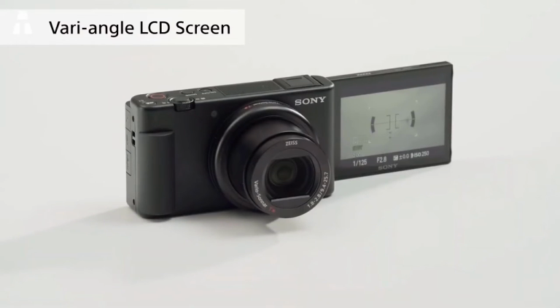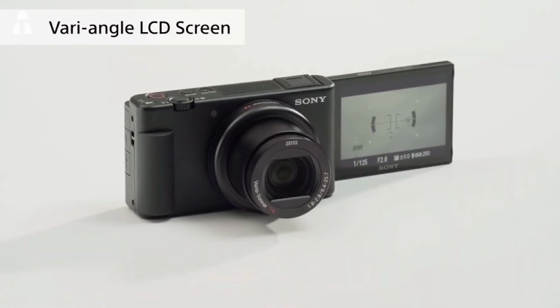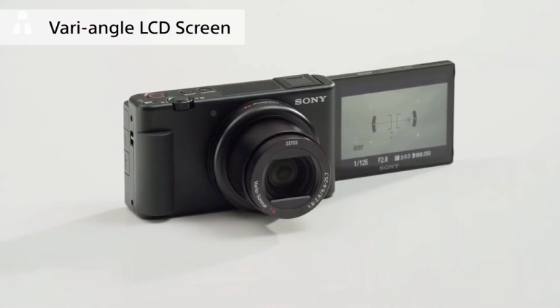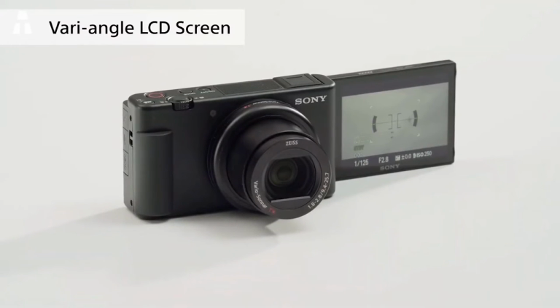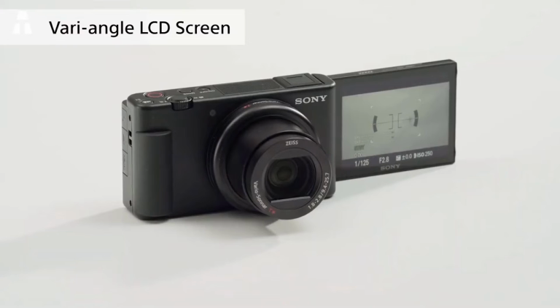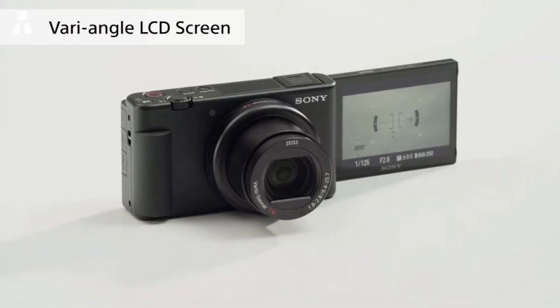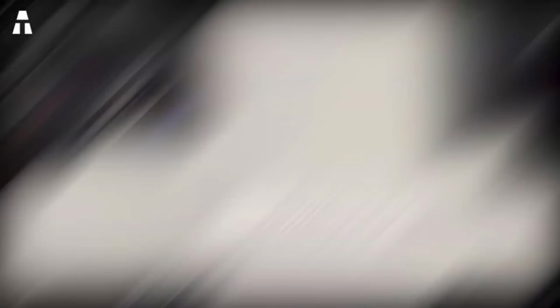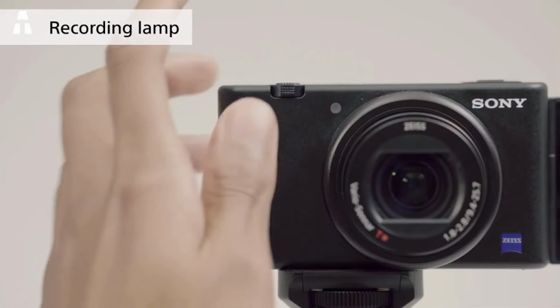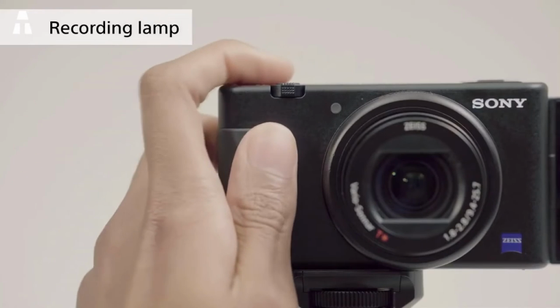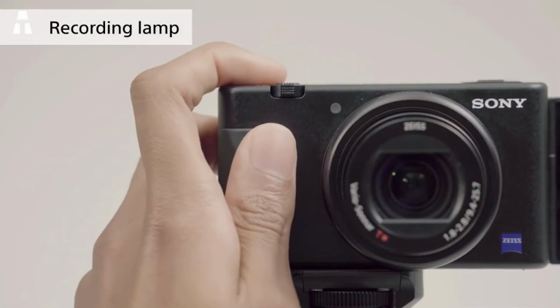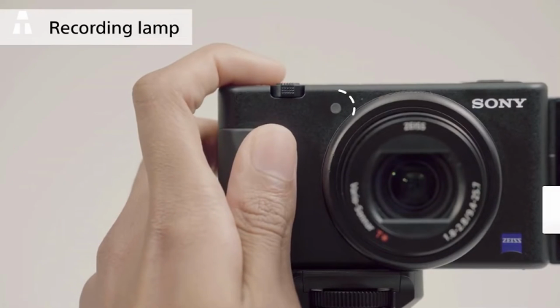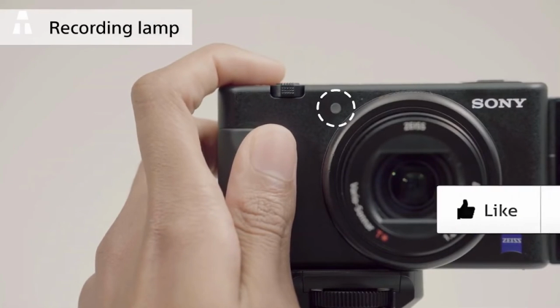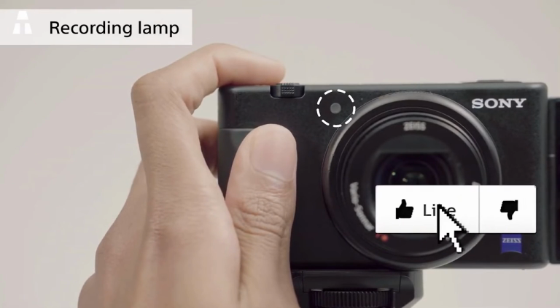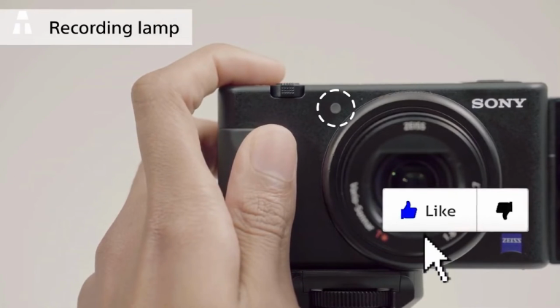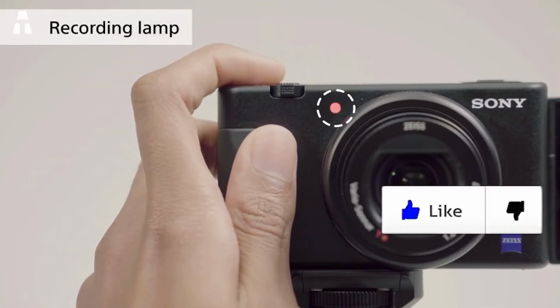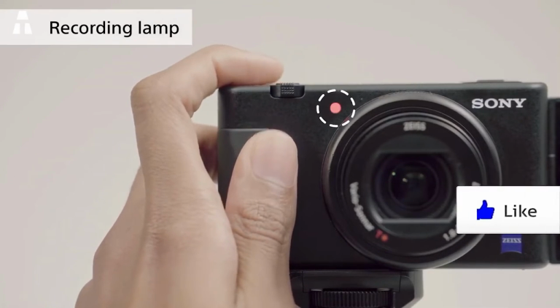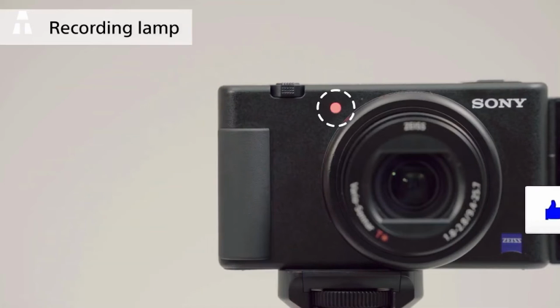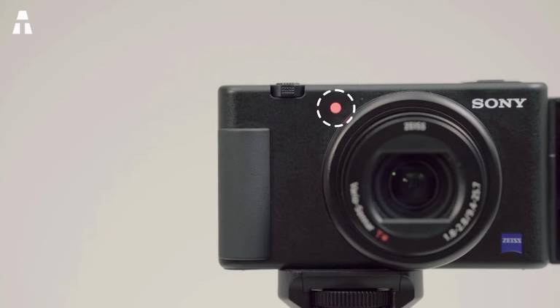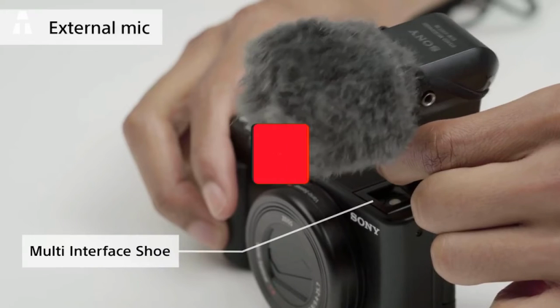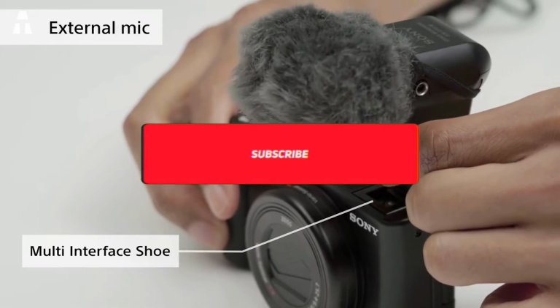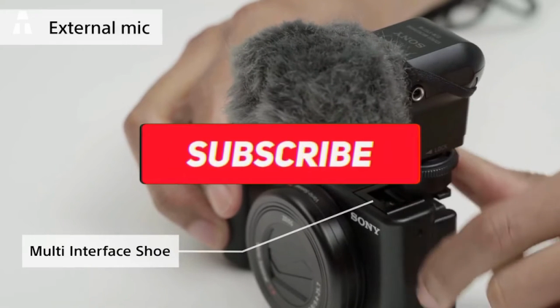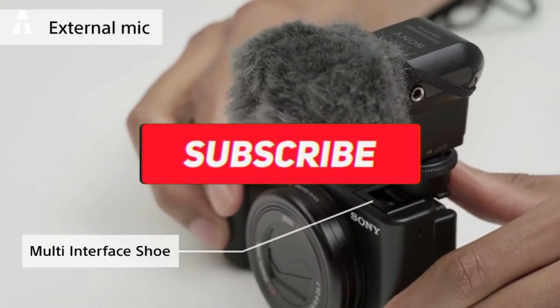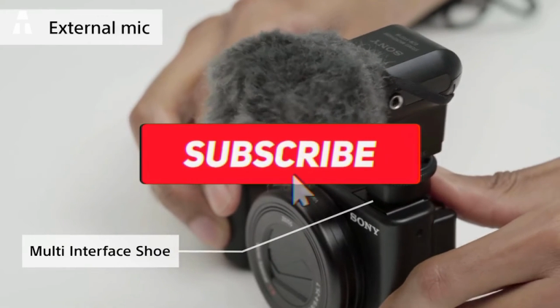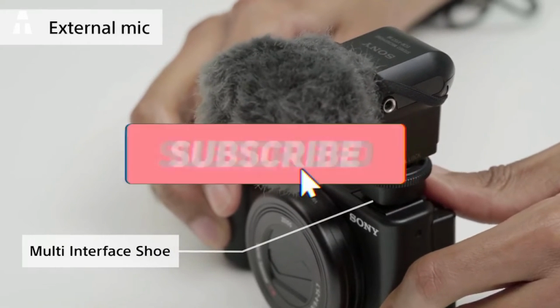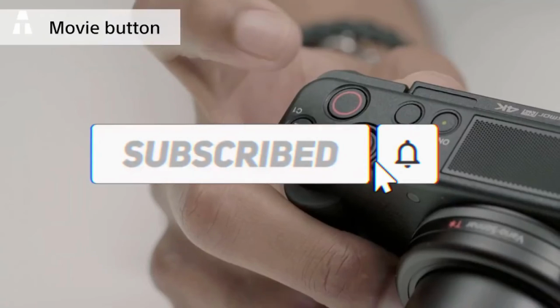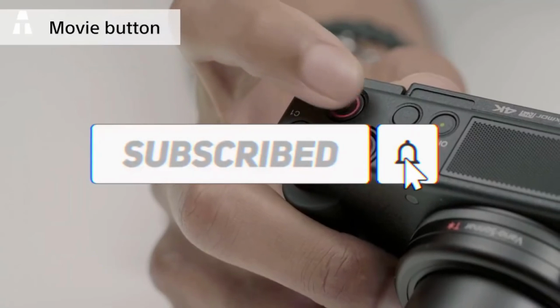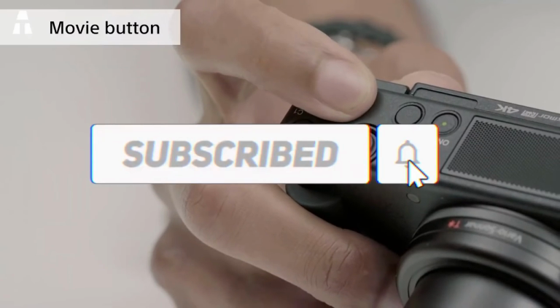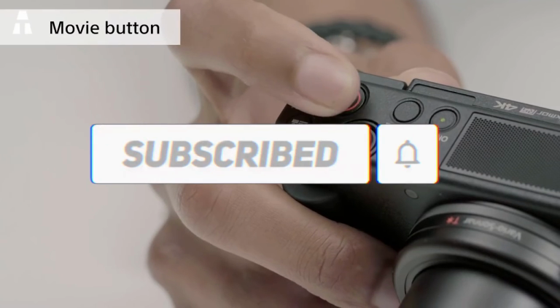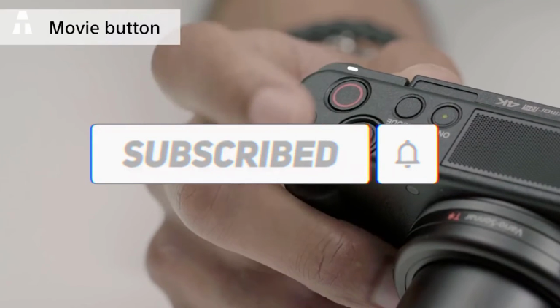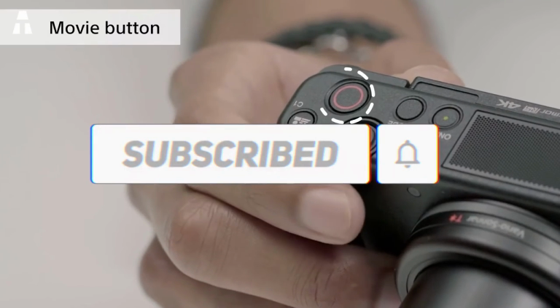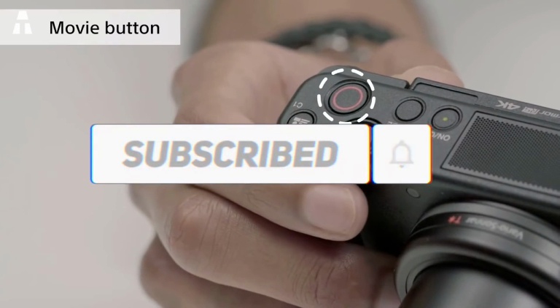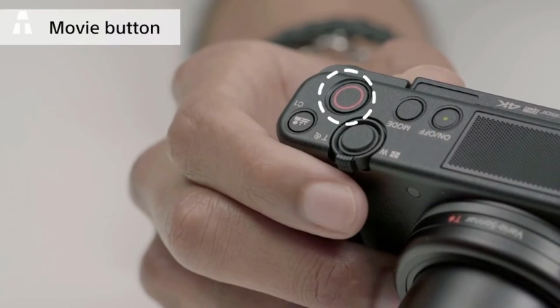So there you have it — the seven best compact cameras you can take on your trip. Hopefully you found the model that fits you. Either way, let us know in the comments. Don't forget to subscribe to our channel and turn that bell notification on. I'll see you soon — take care, bye bye!